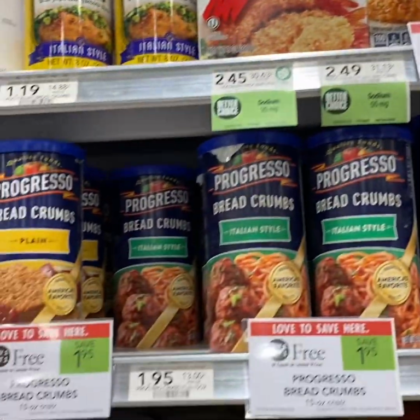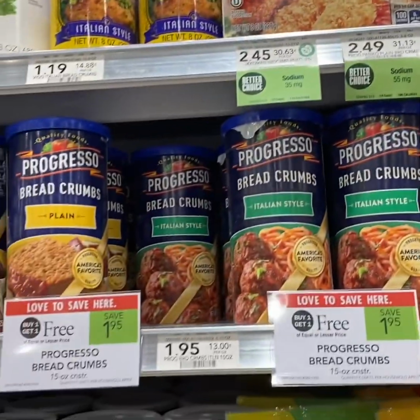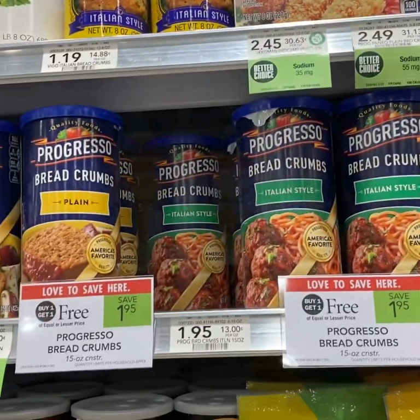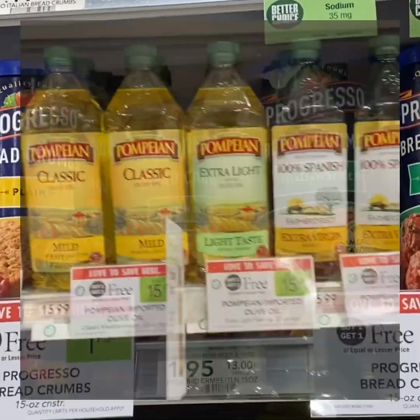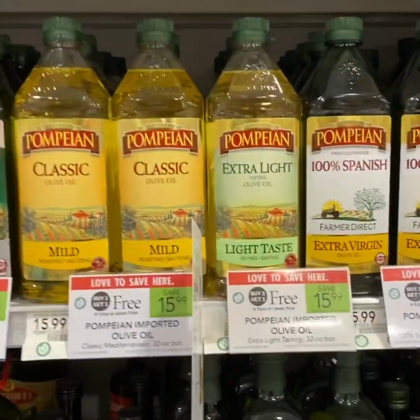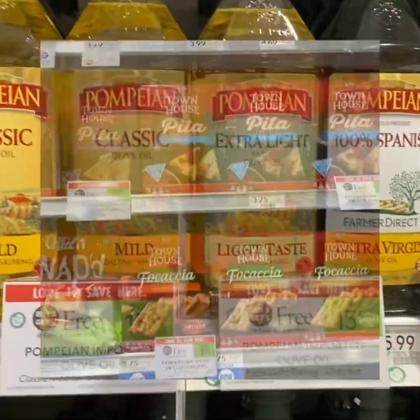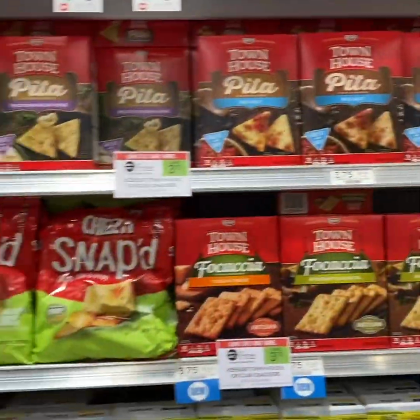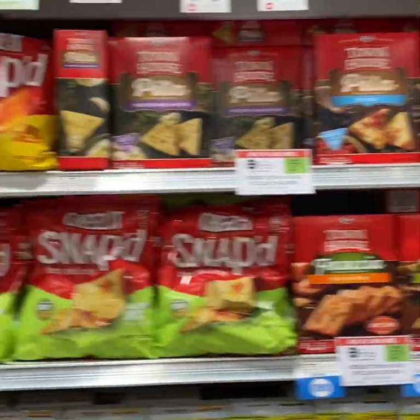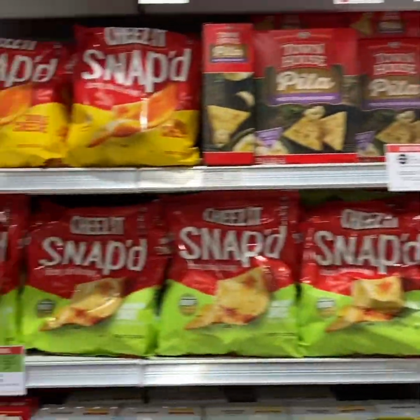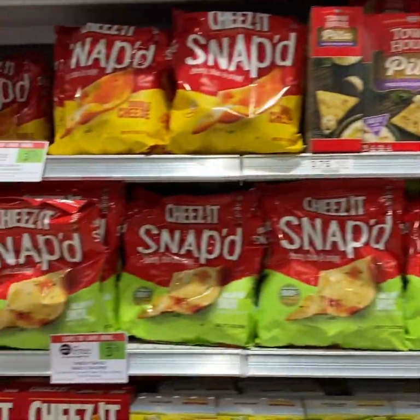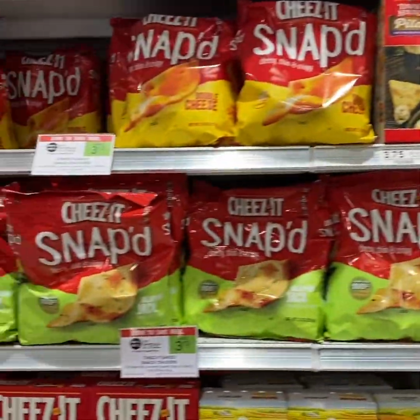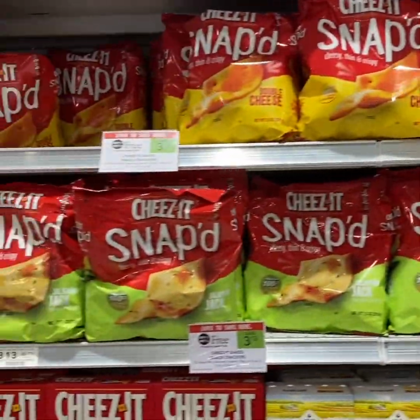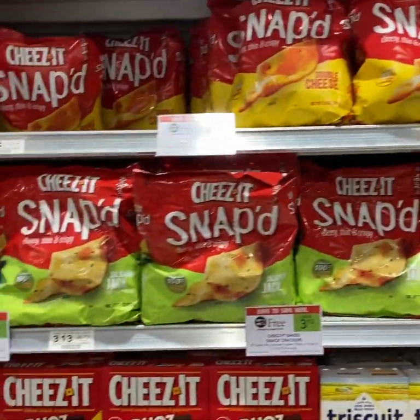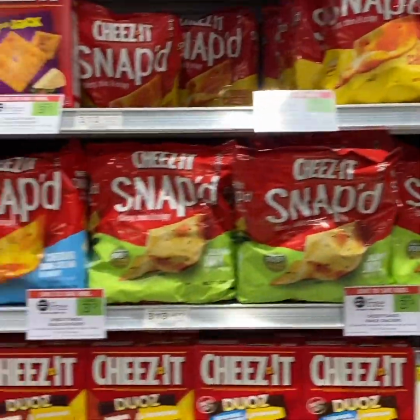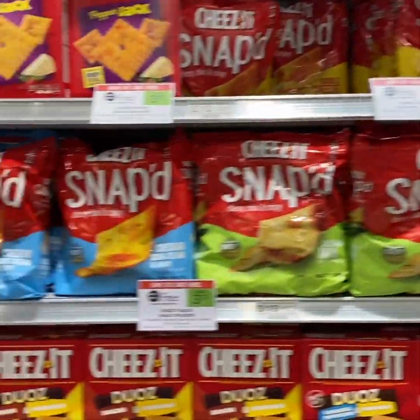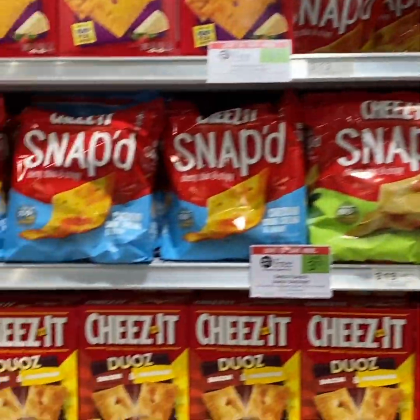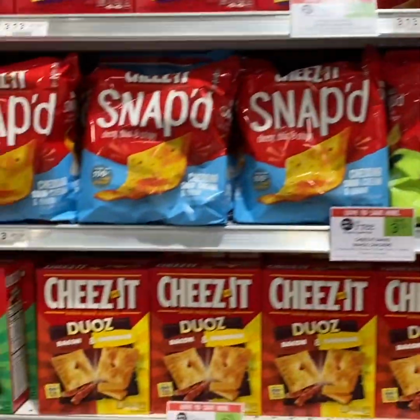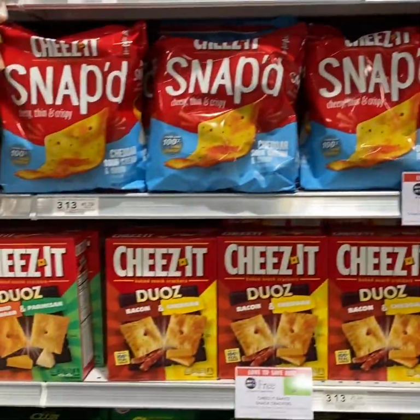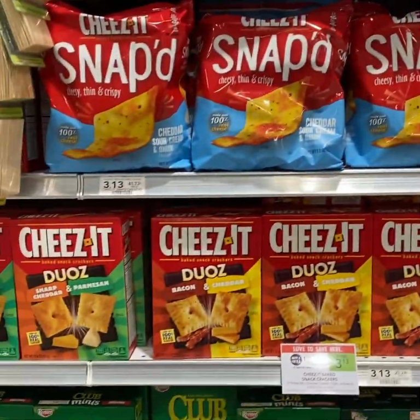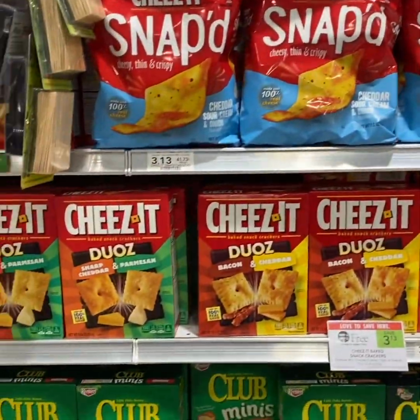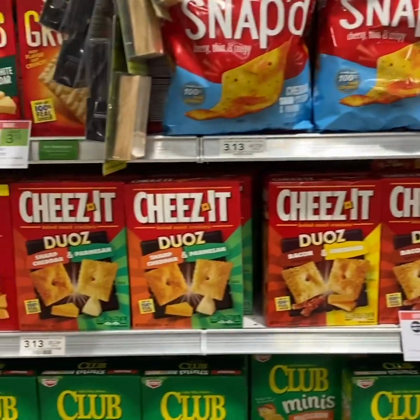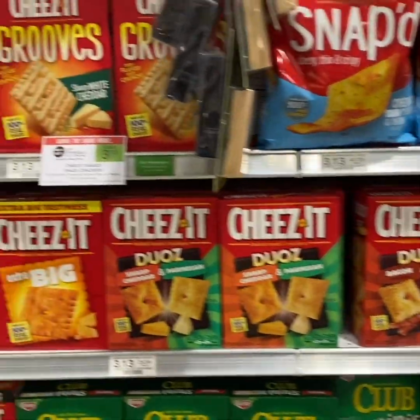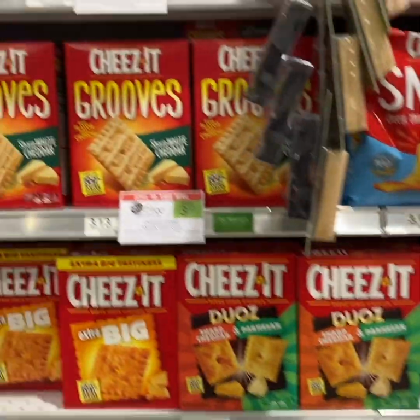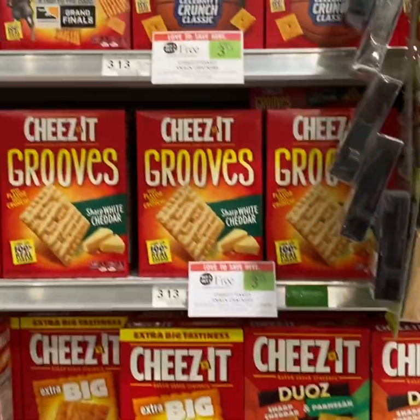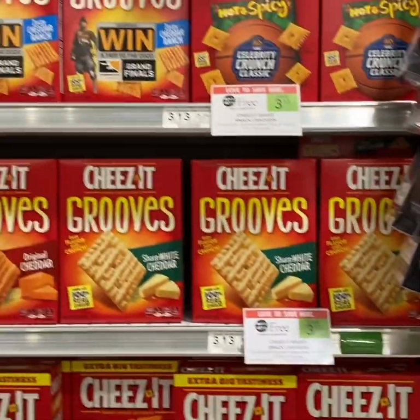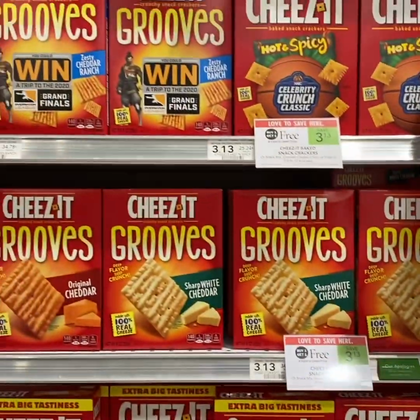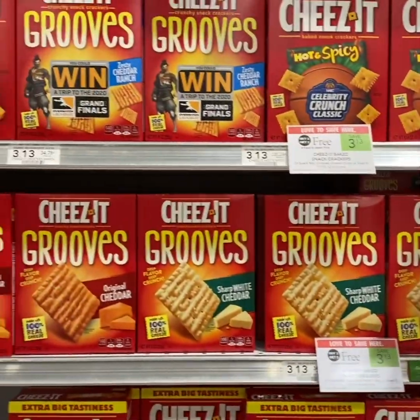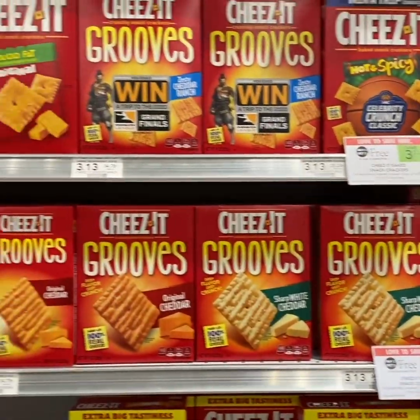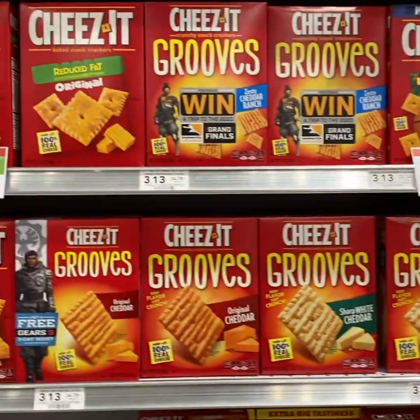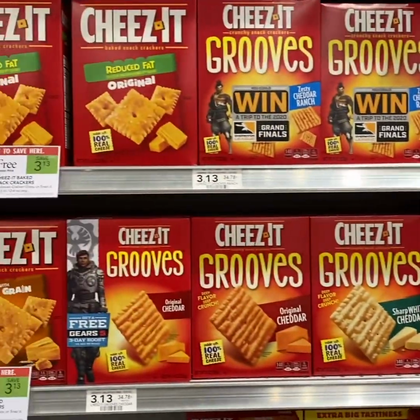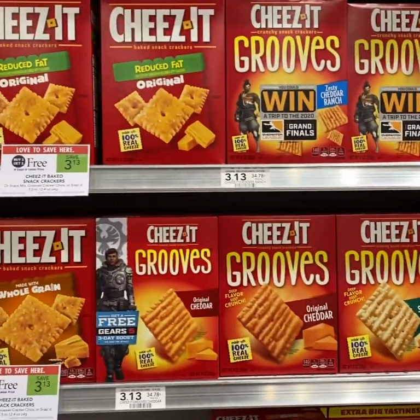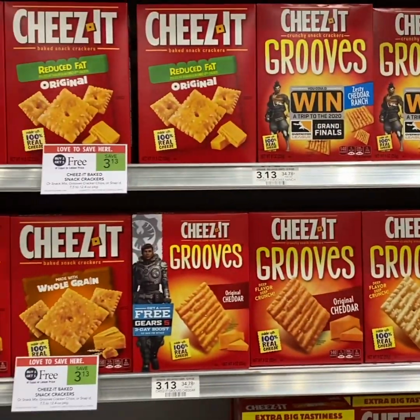For the Cheez-Its, we have a $1 off 2 manufacturer coupon from 1/26 RMN. Check your email as well for additional coupons.